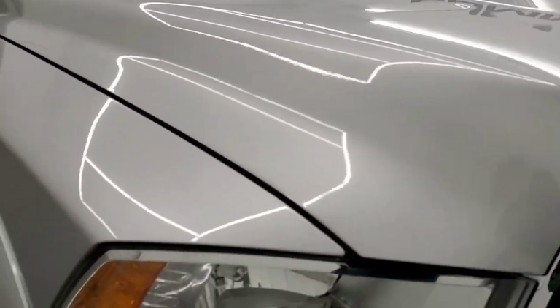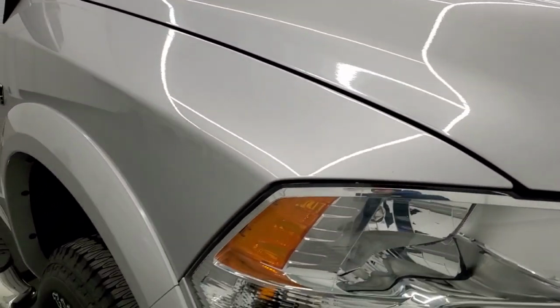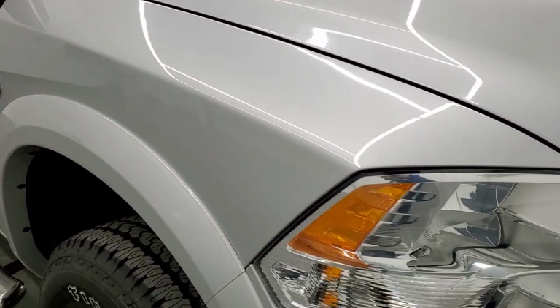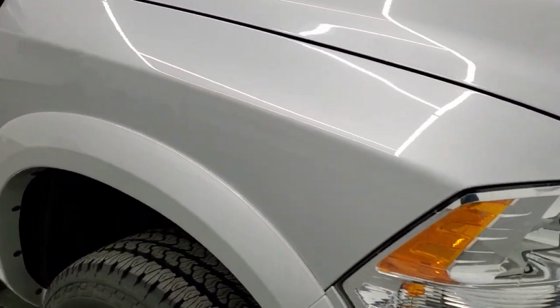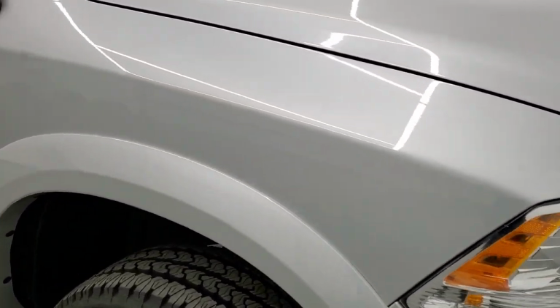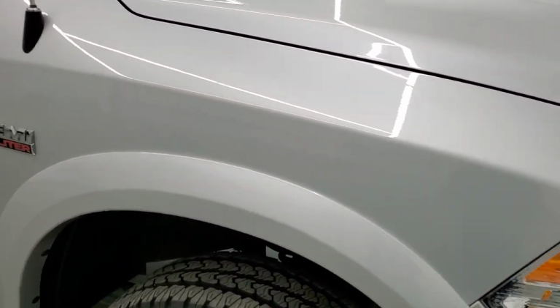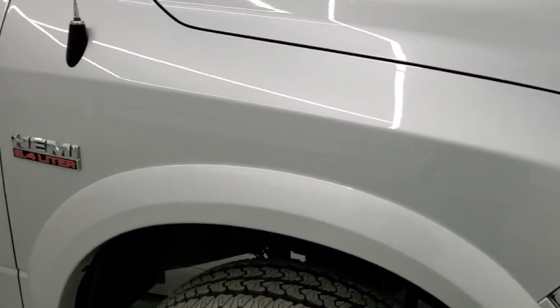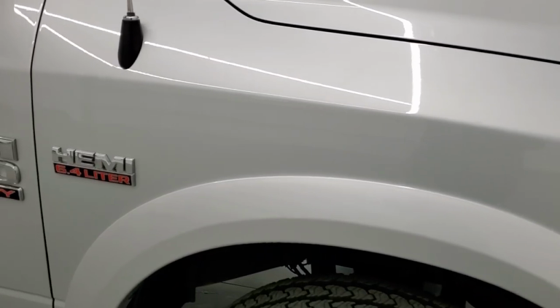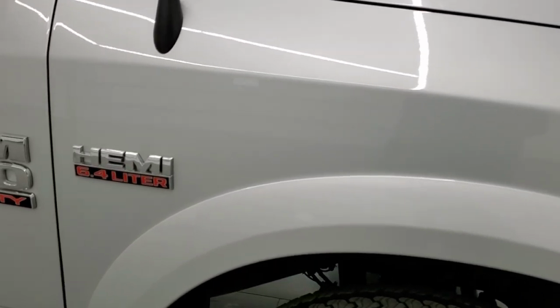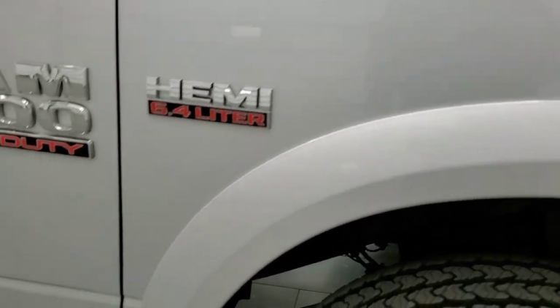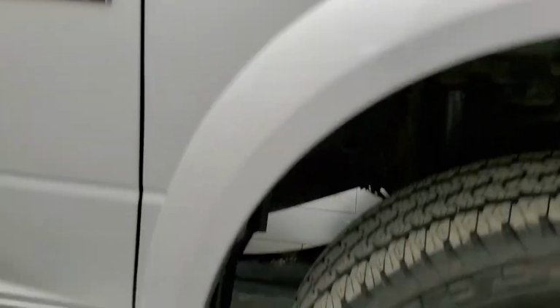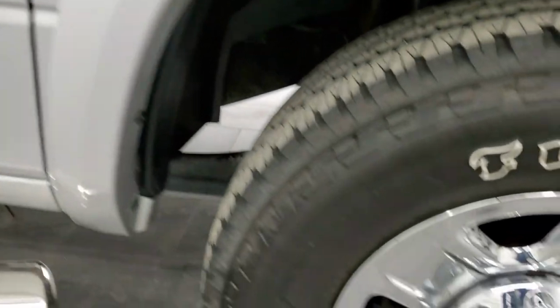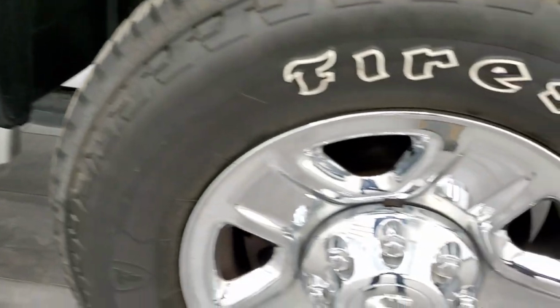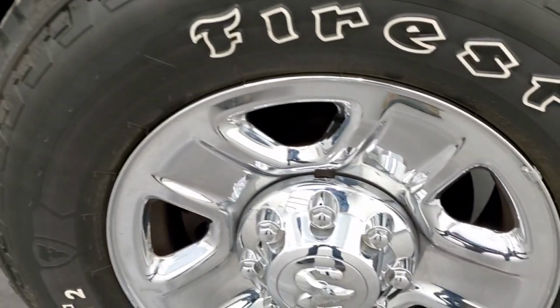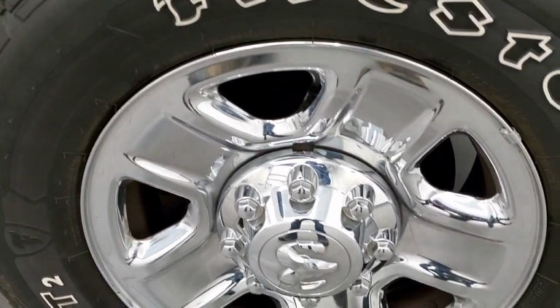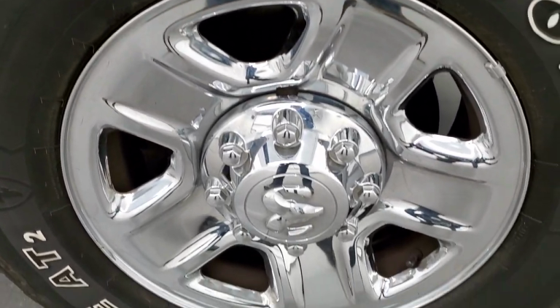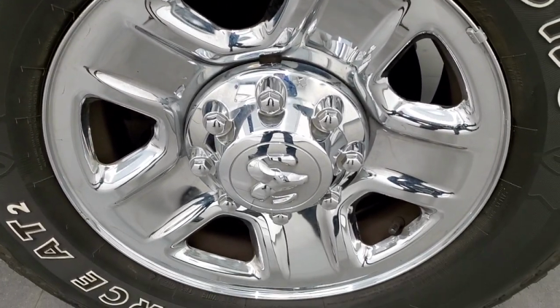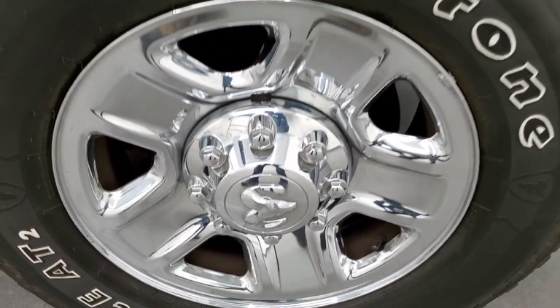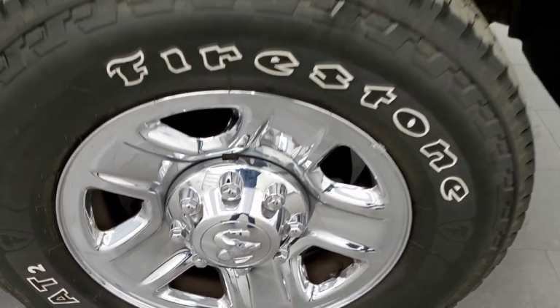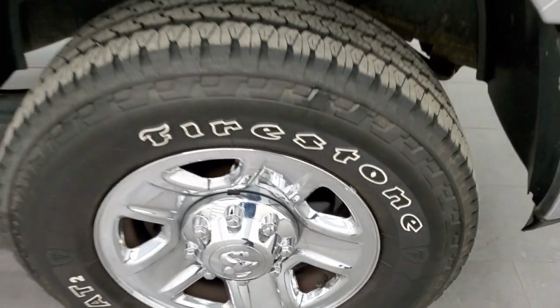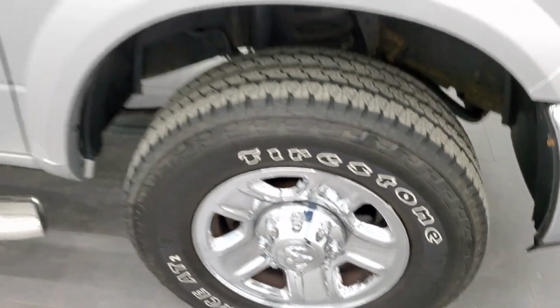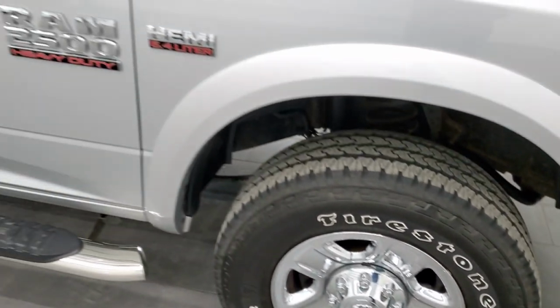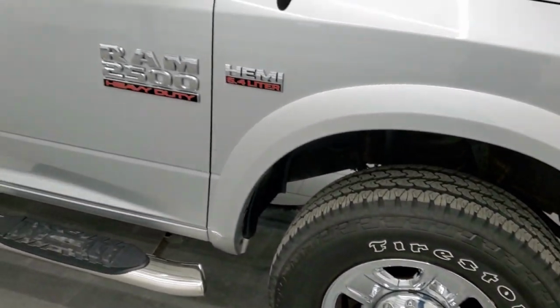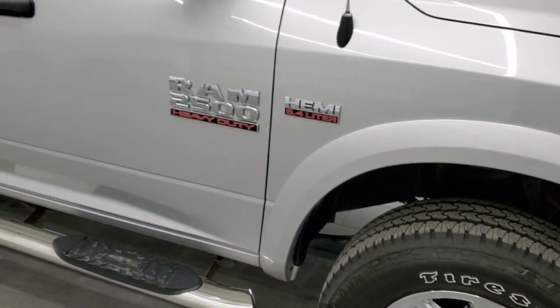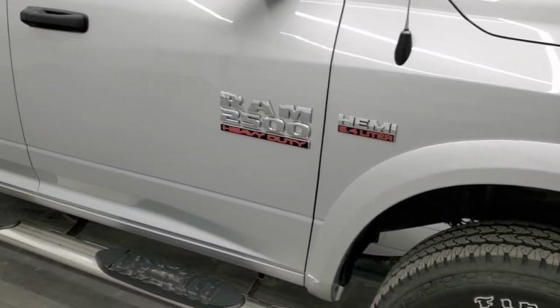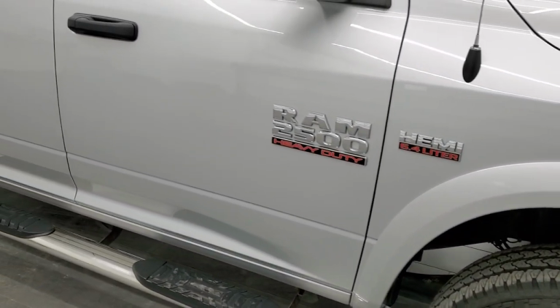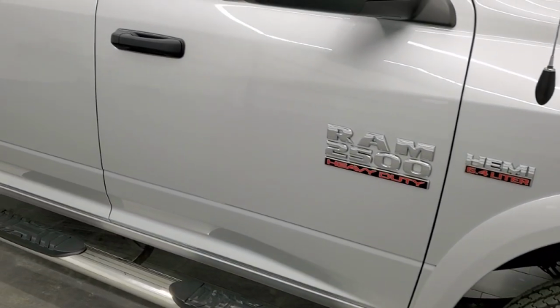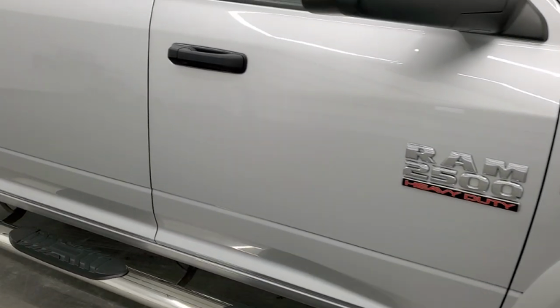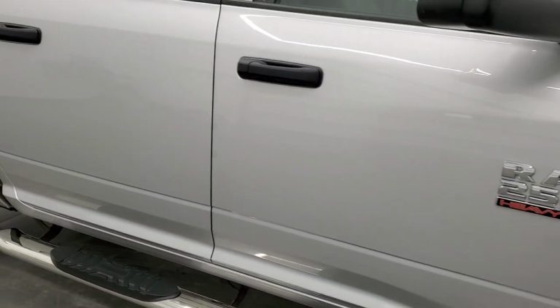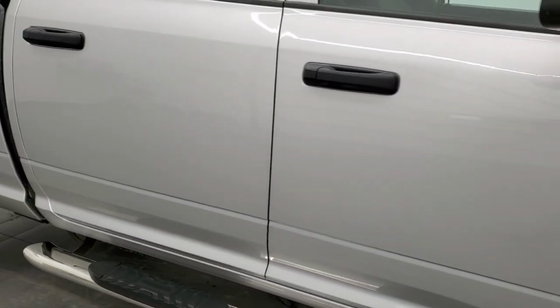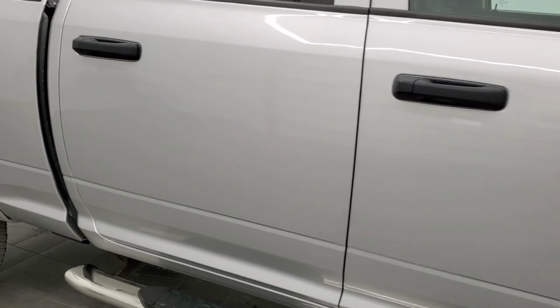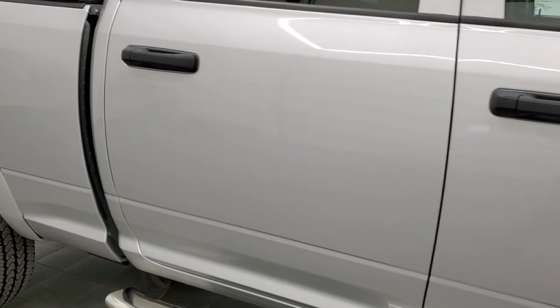Passenger side front fender is in excellent condition too, and the passenger side rim has no scuffs or scrapes. As you go down this side of the truck, take note of how clean the body is and how reflective and mirror-like that paint is.